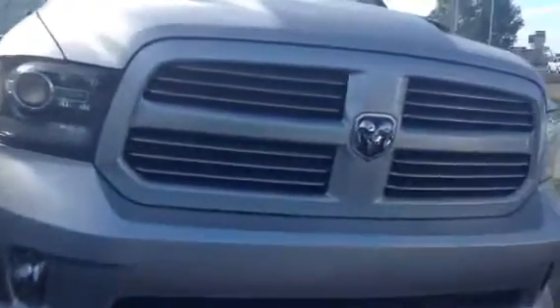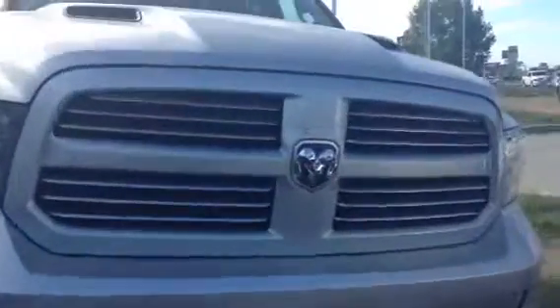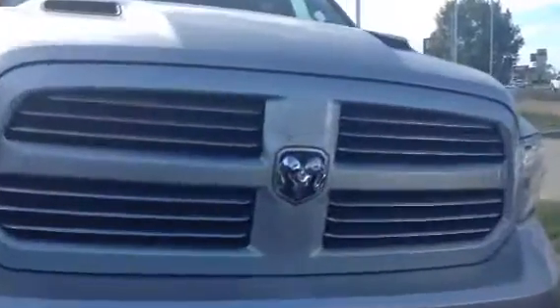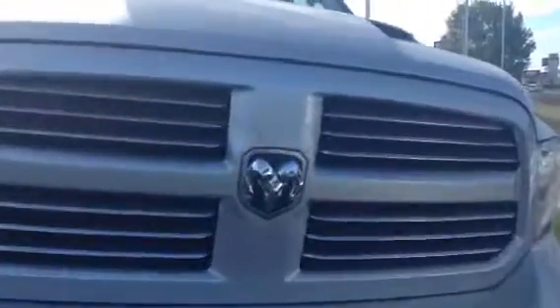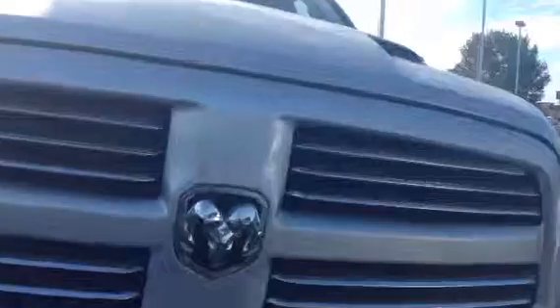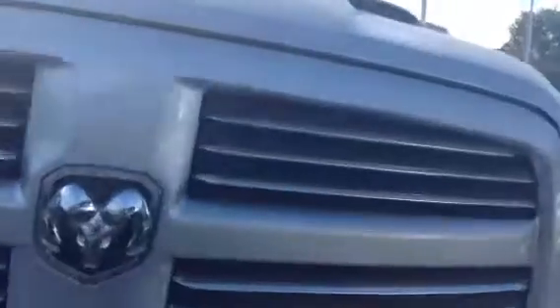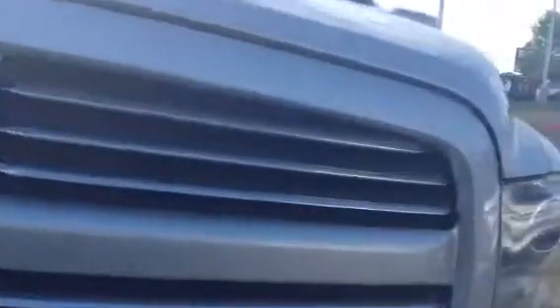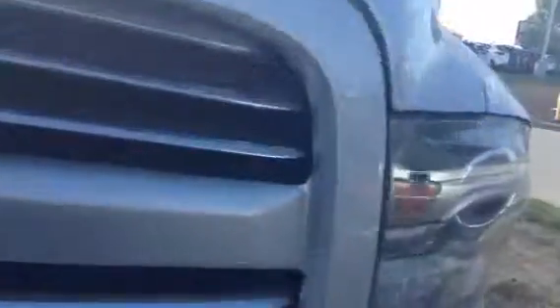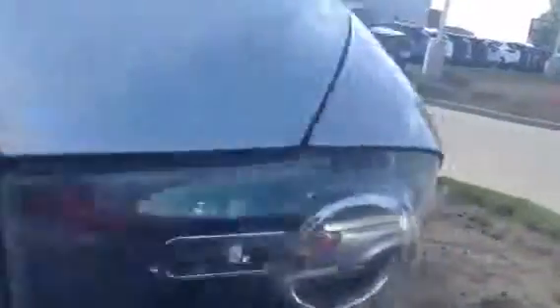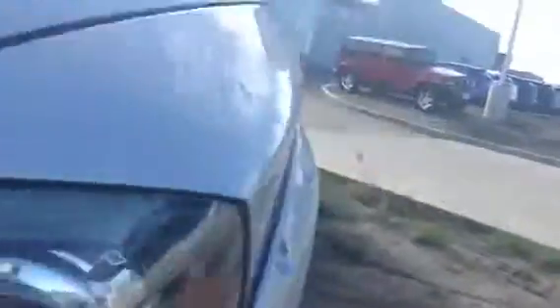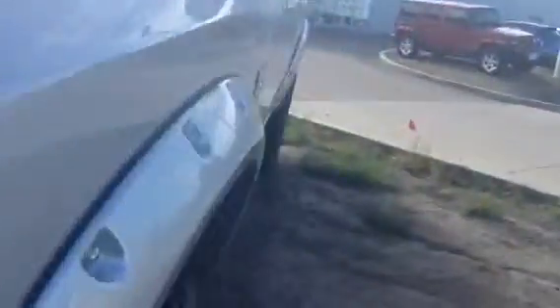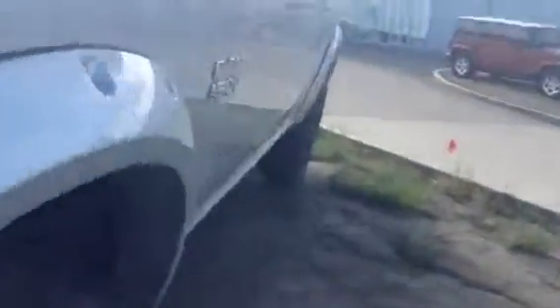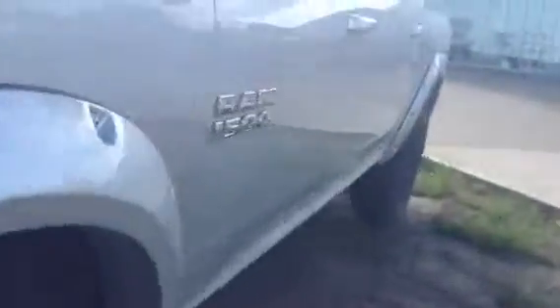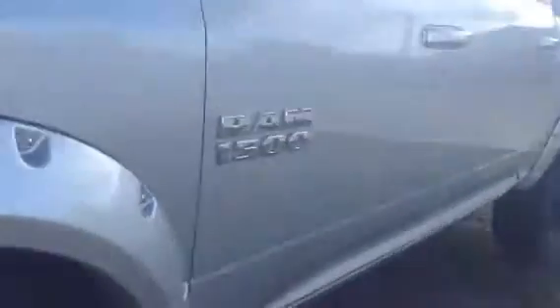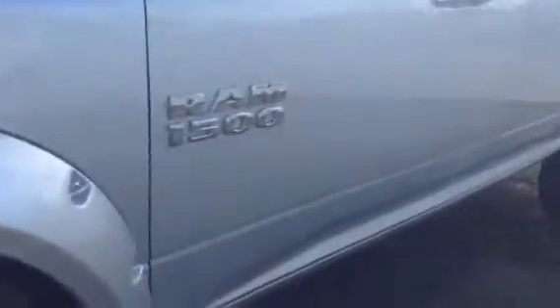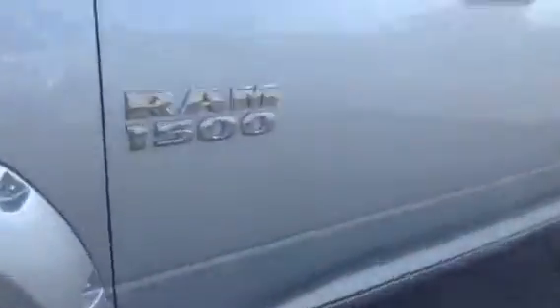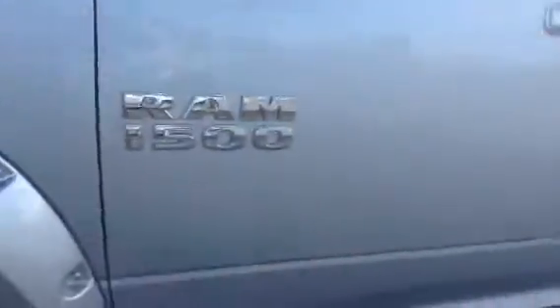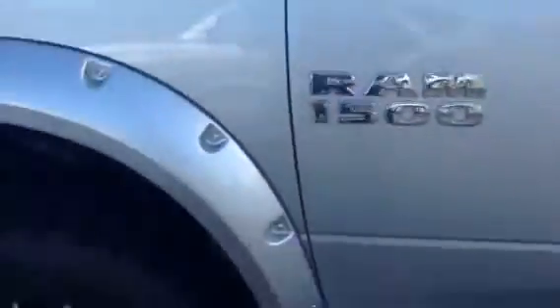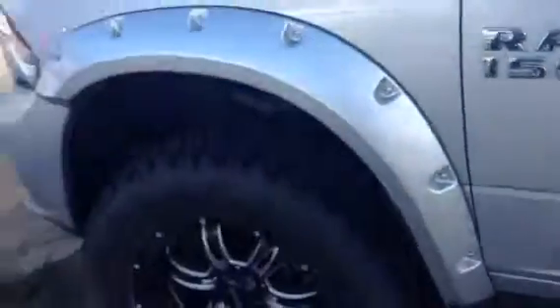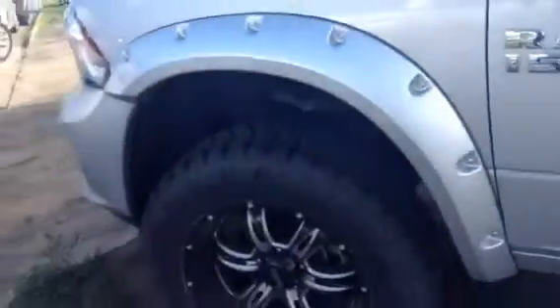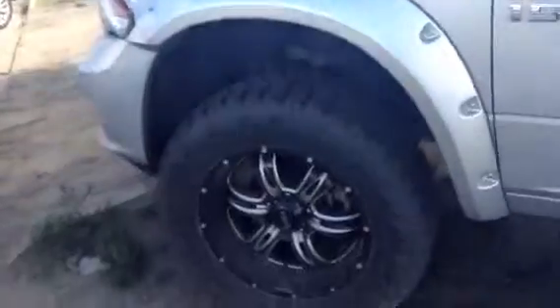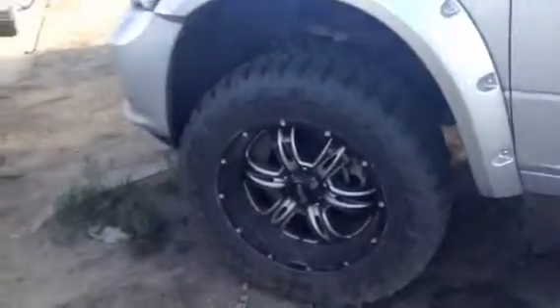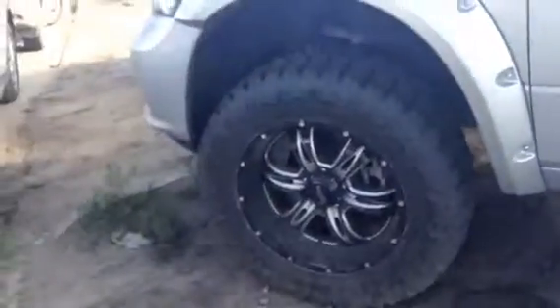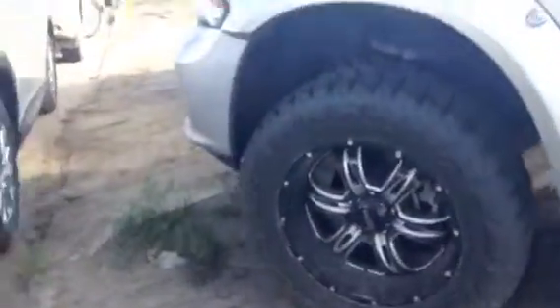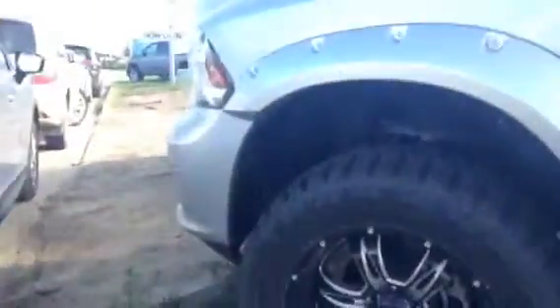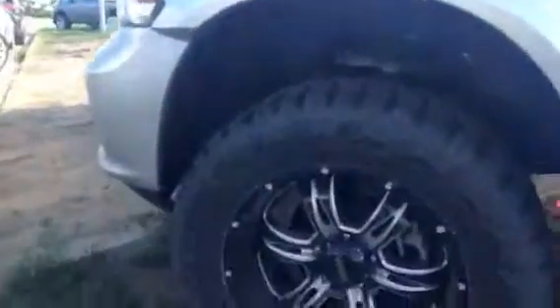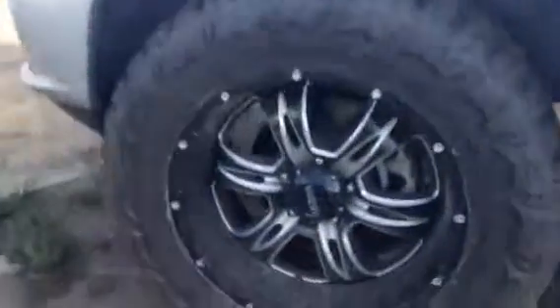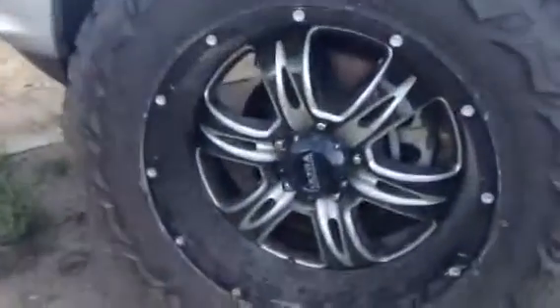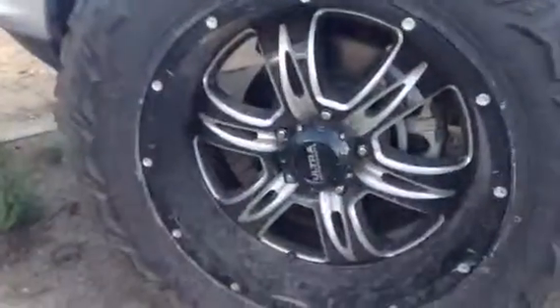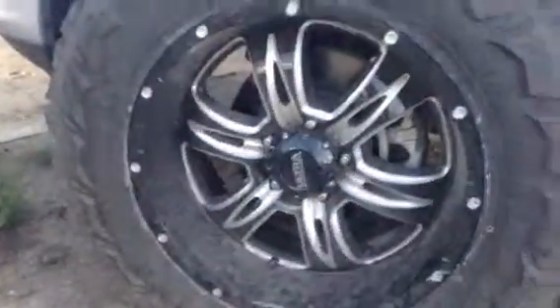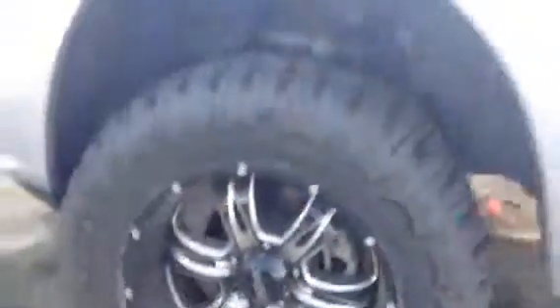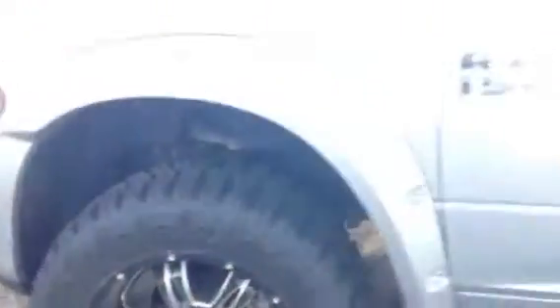I'm about 5'4", so this thing looks like a beast to me. Very impressive, that's for sure. Very attractive. Here's the nice lift, including a nice look at the rims here.